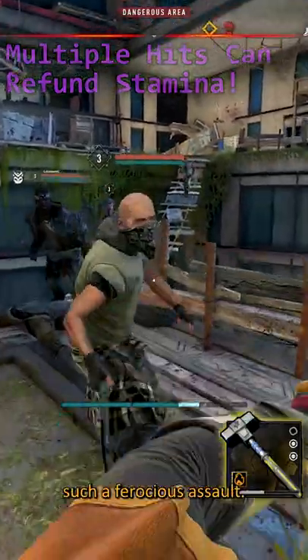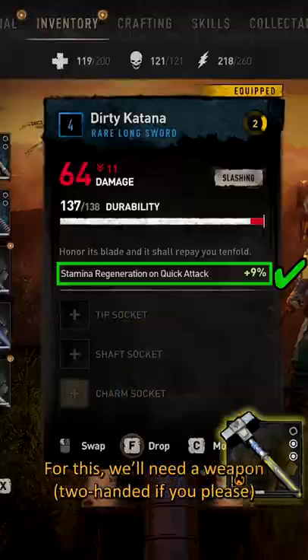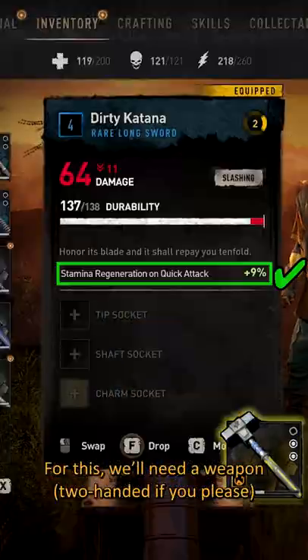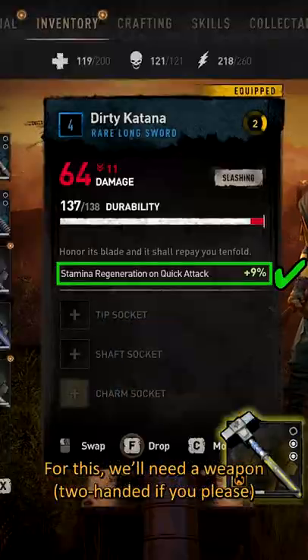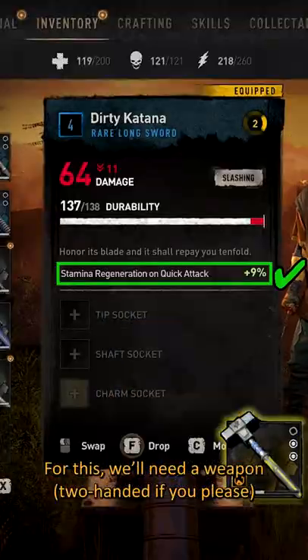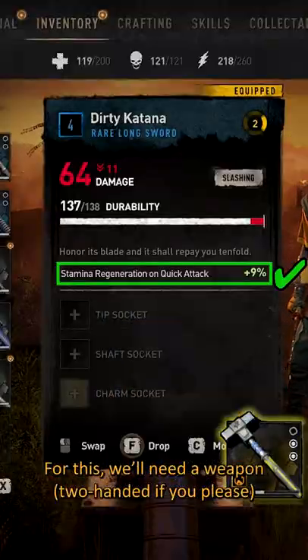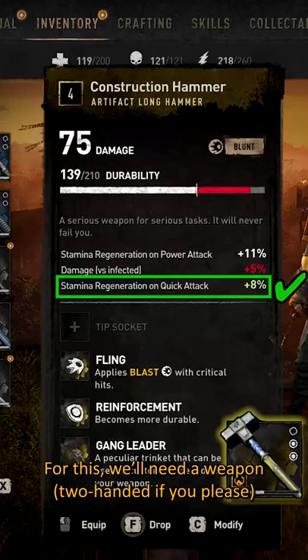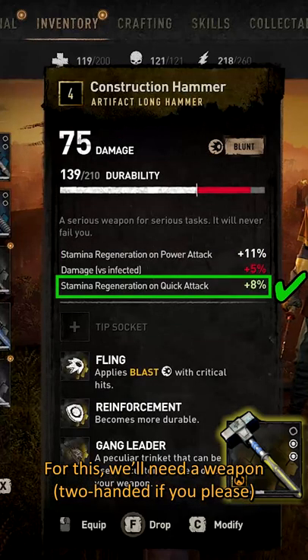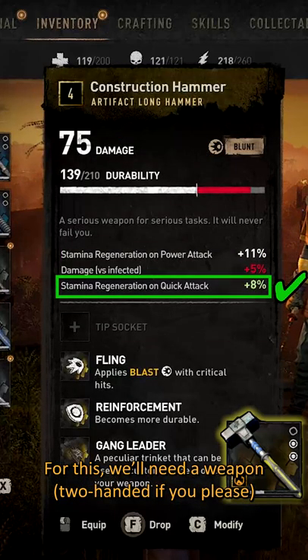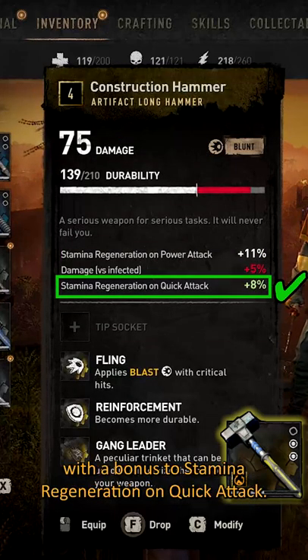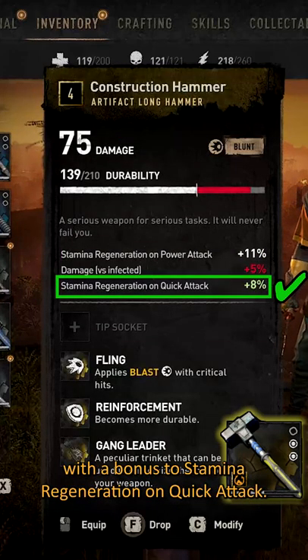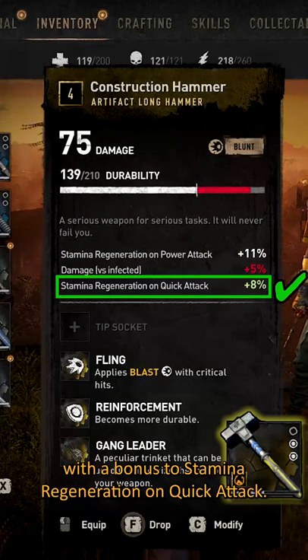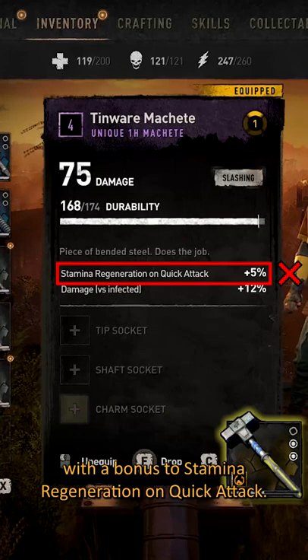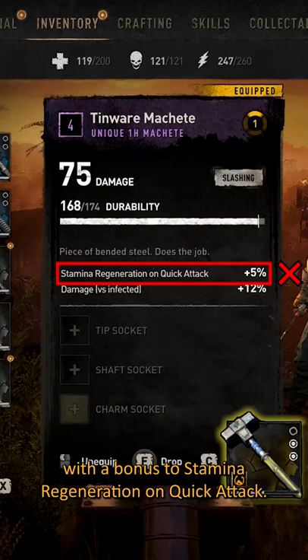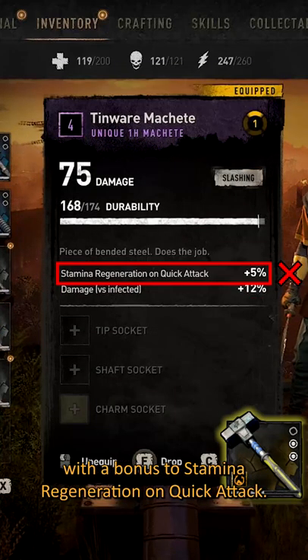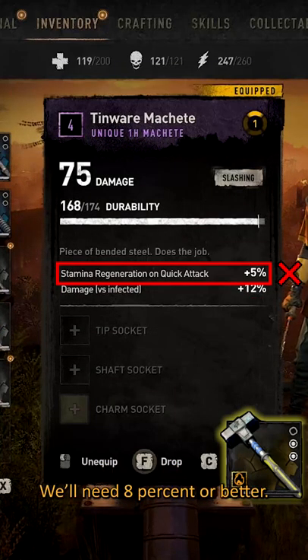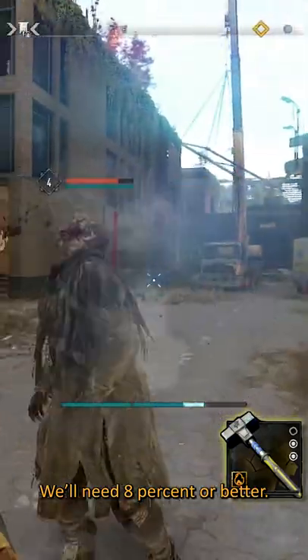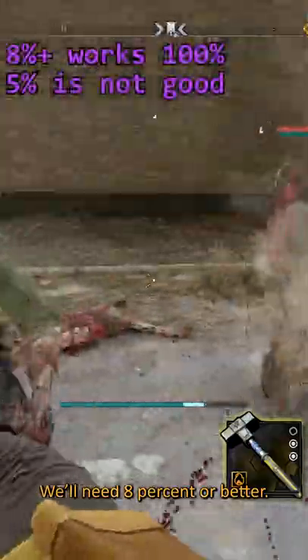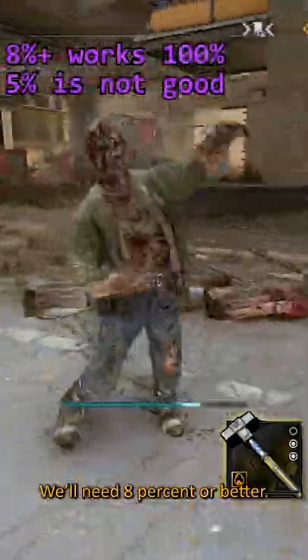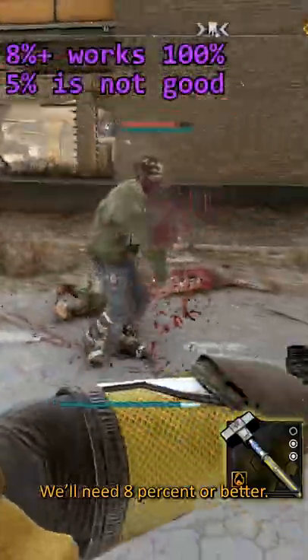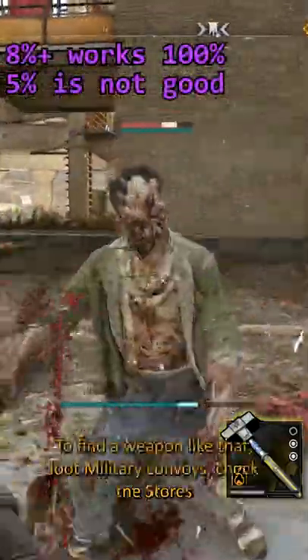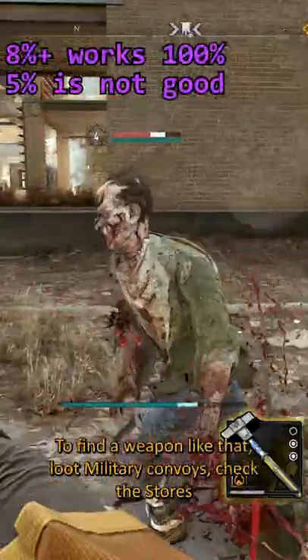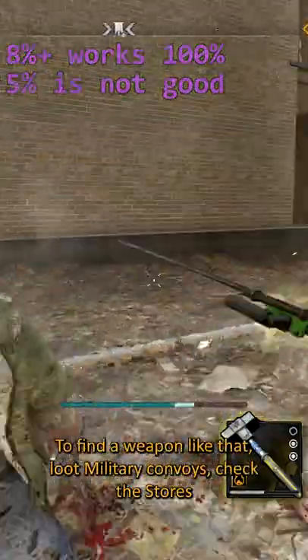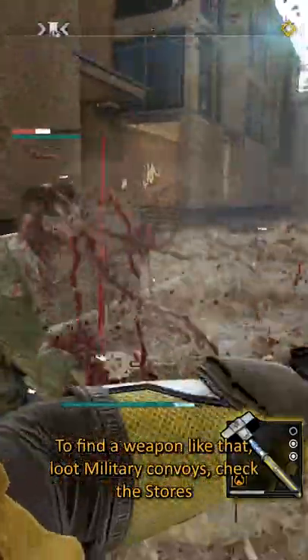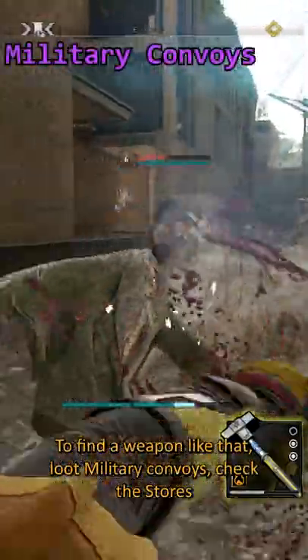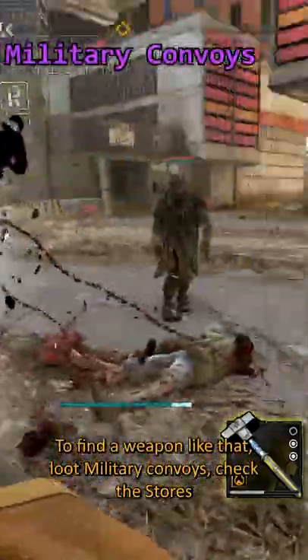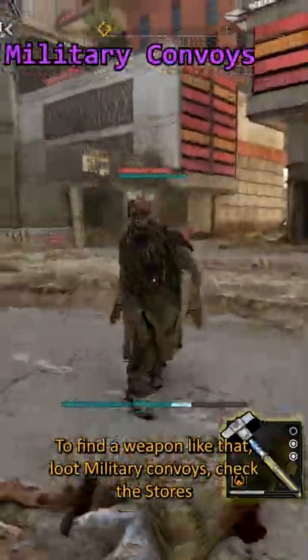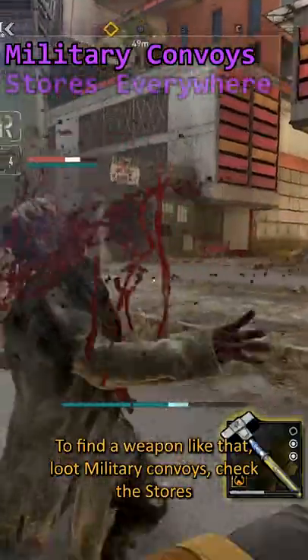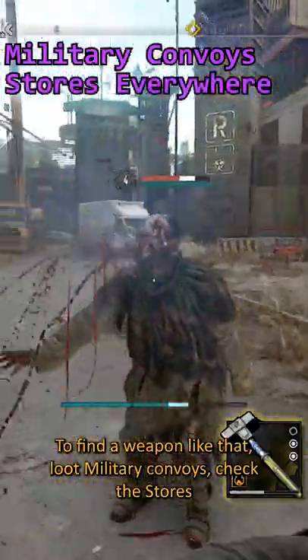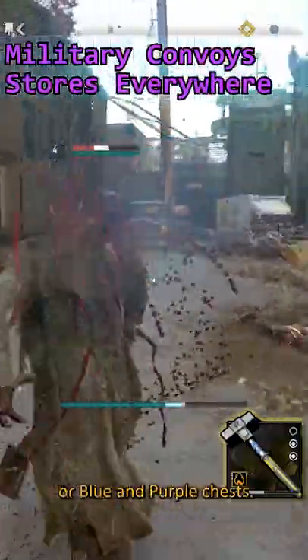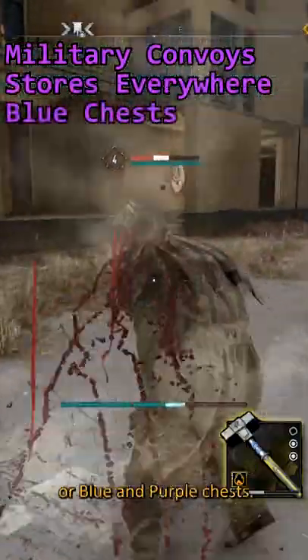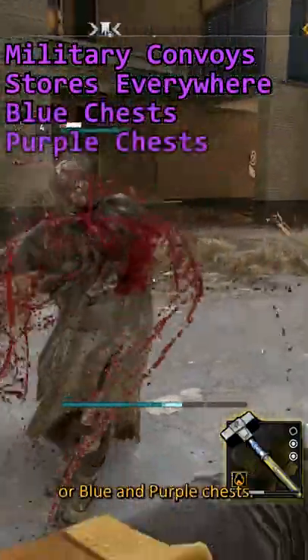For this, we'll need to find a weapon — two-handed if you please — with a bonus to stamina regeneration on quick attack. We'll need 8% or better. To find a weapon like that, loot military convoys, check the stores, or blue and purple chests.